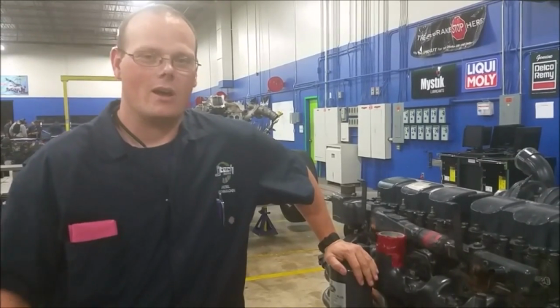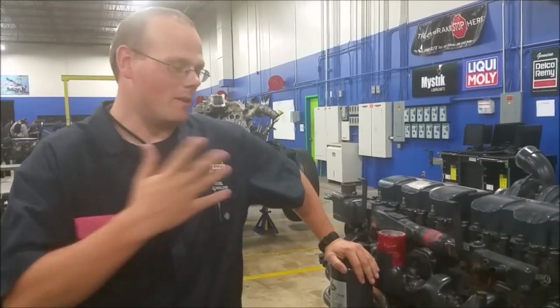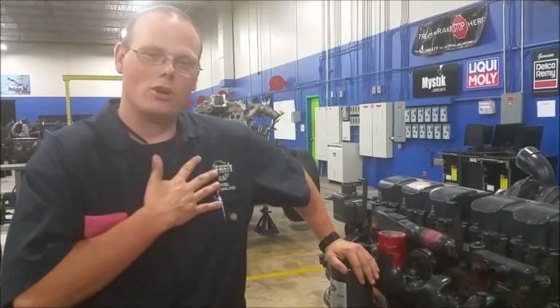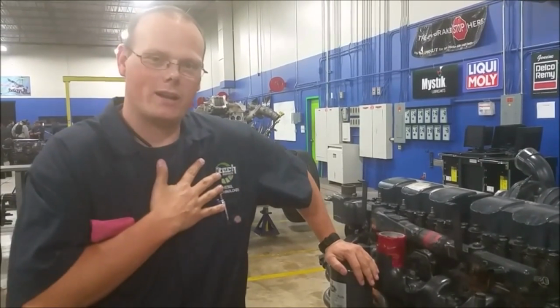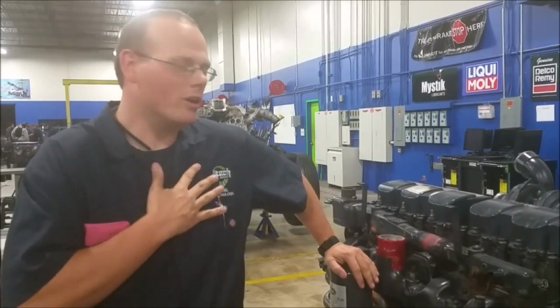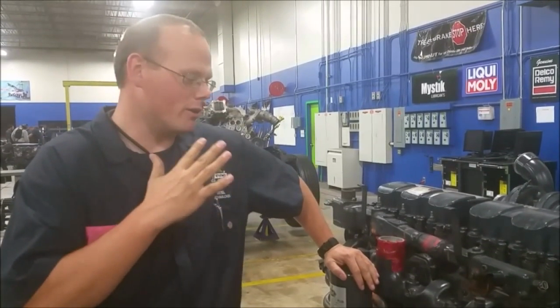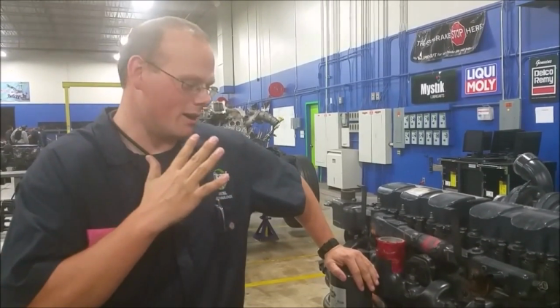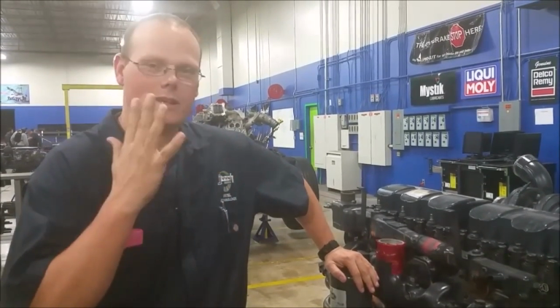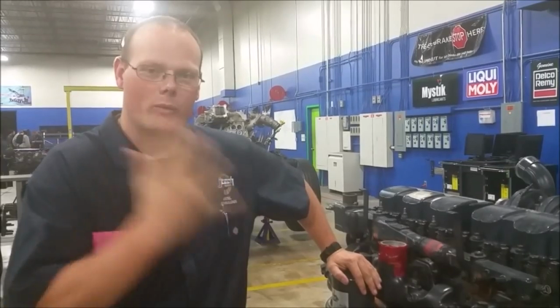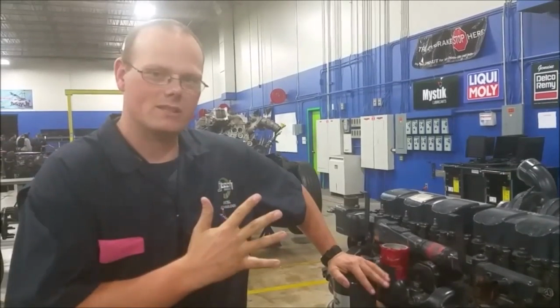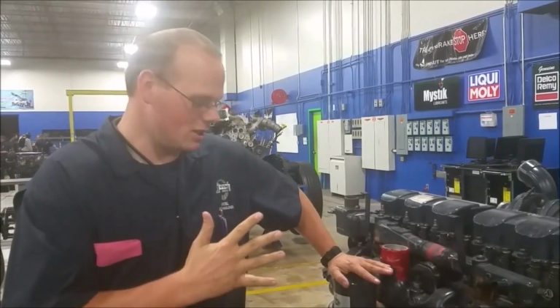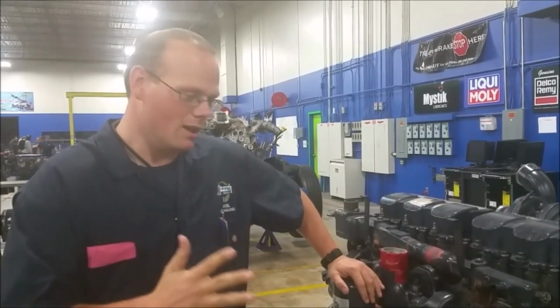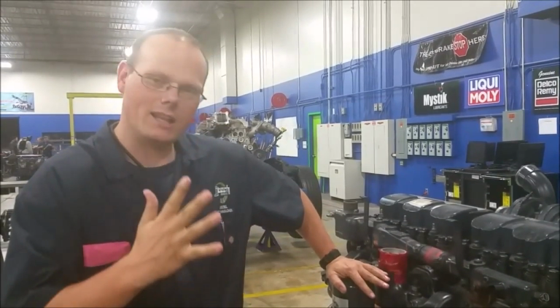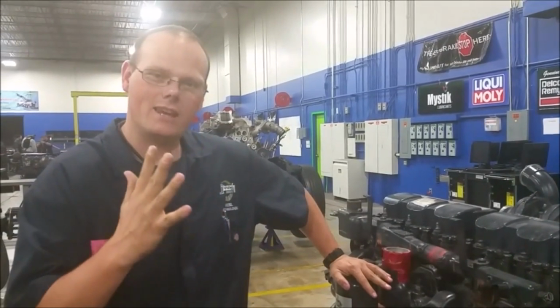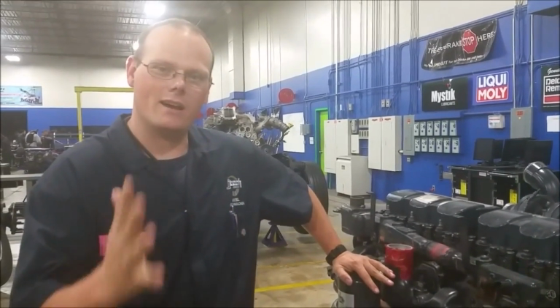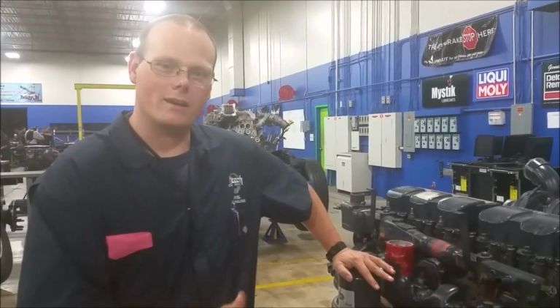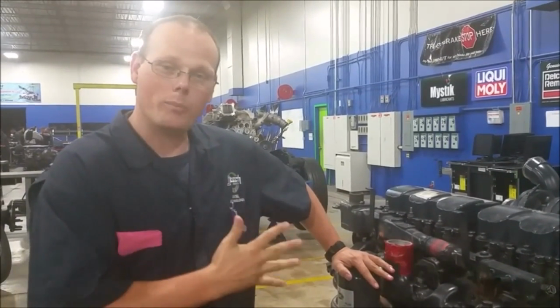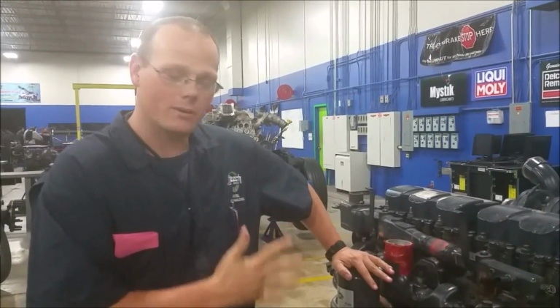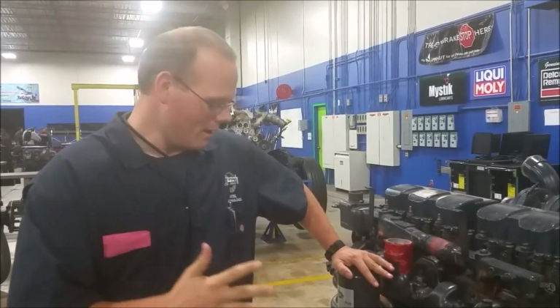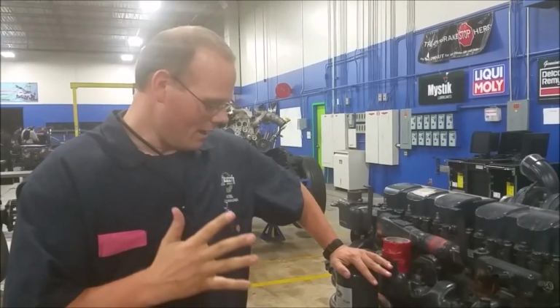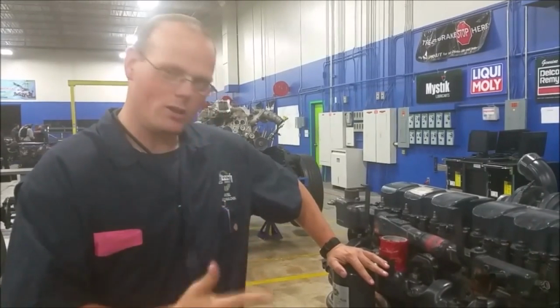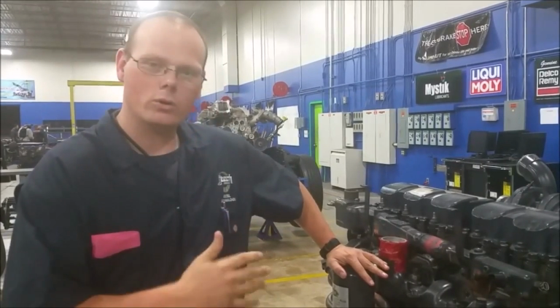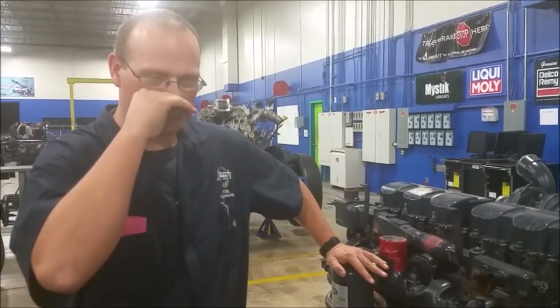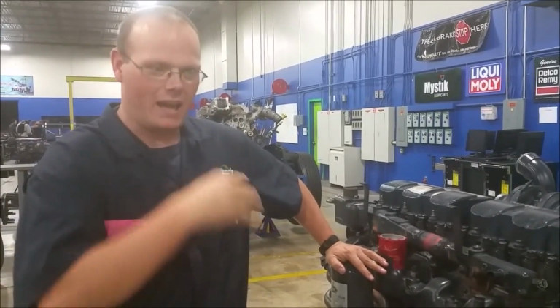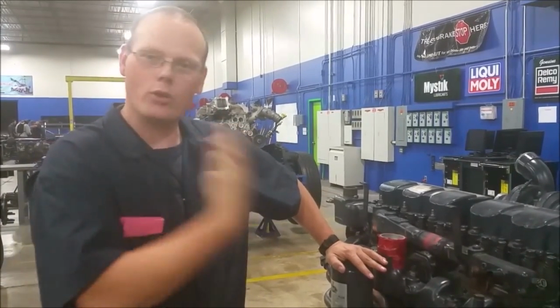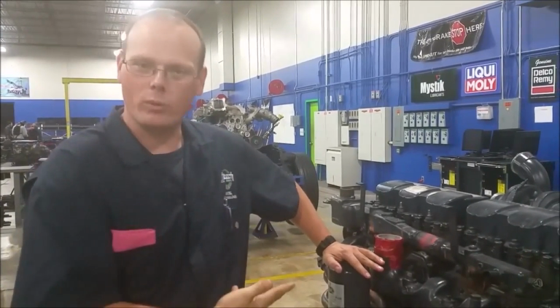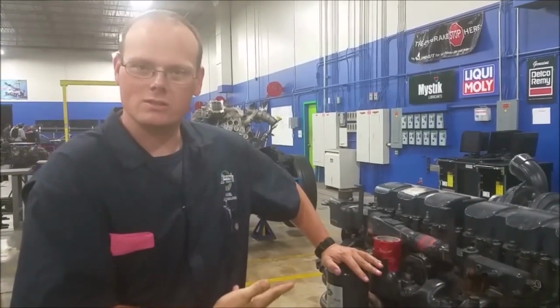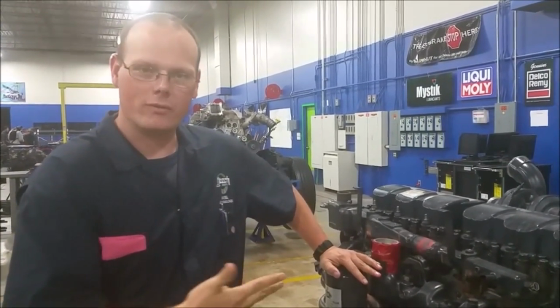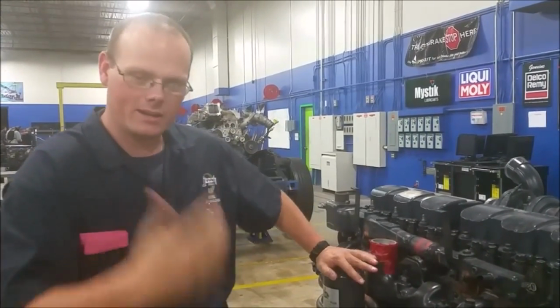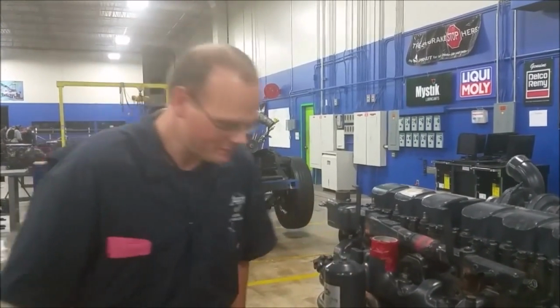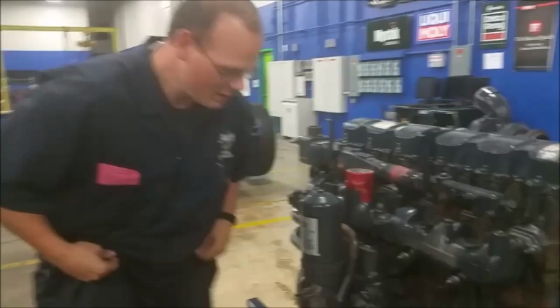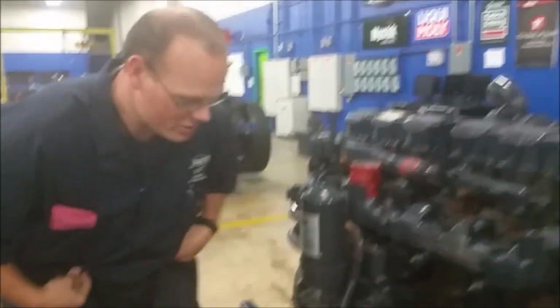Hi, my name is Charles Panner and we're going to go over some points of this engine — mainly the oil pump and the oil cooler and how the oil pump works.